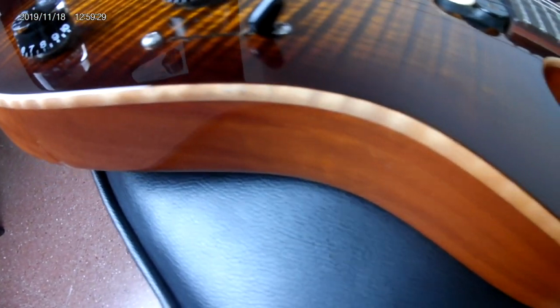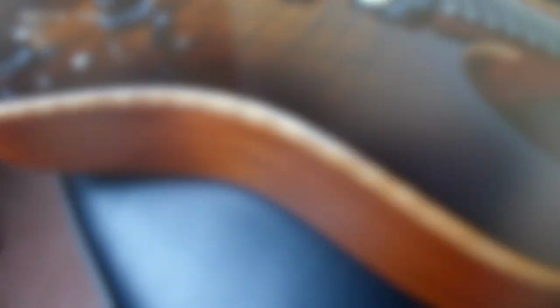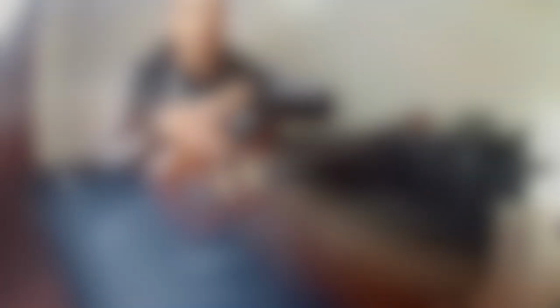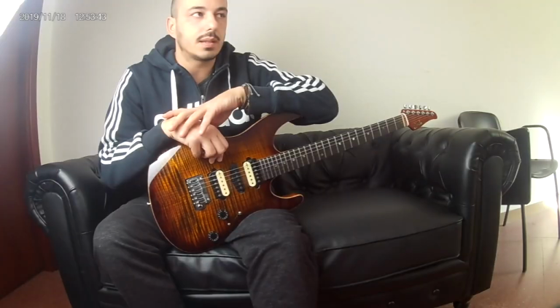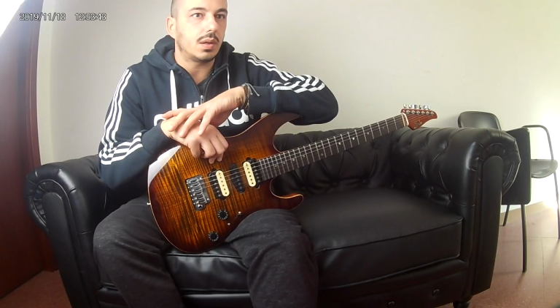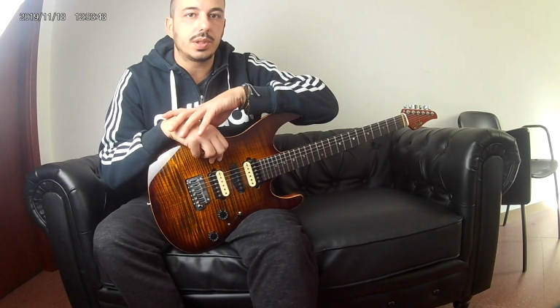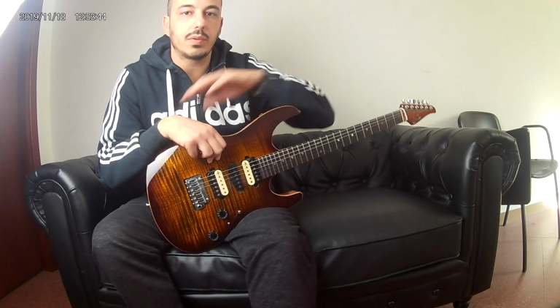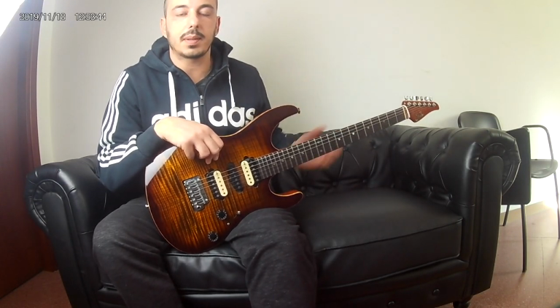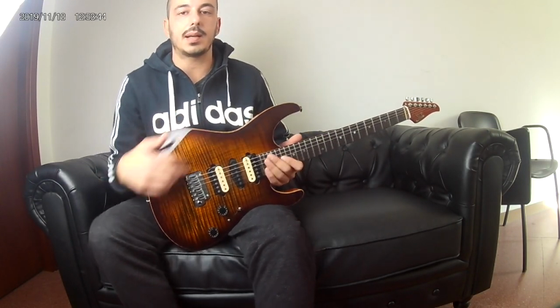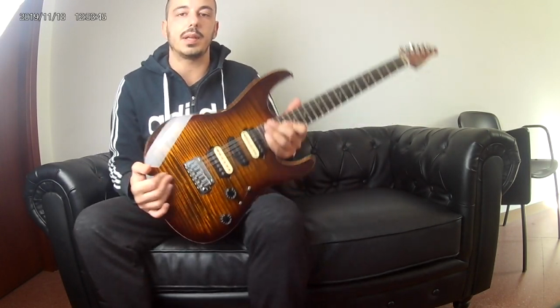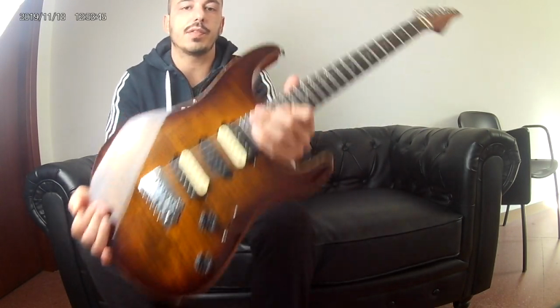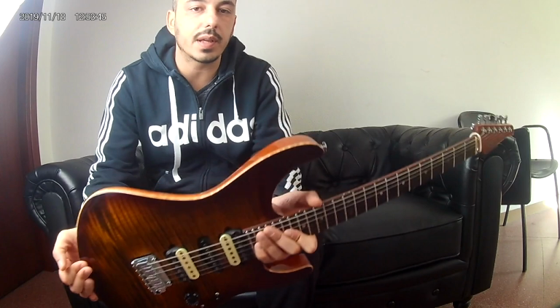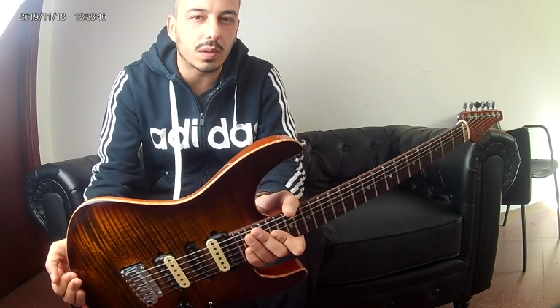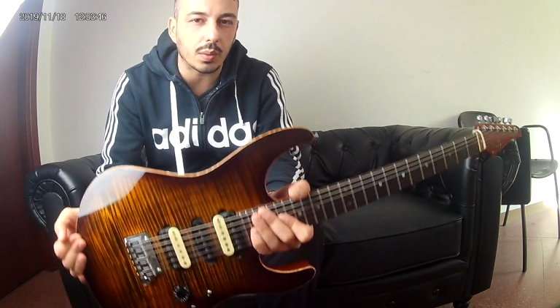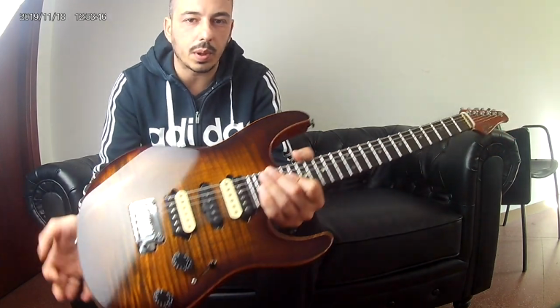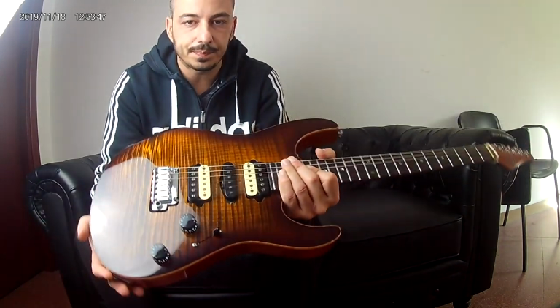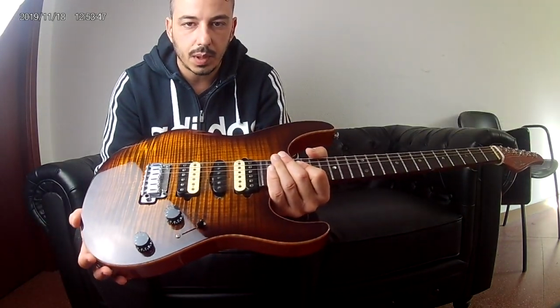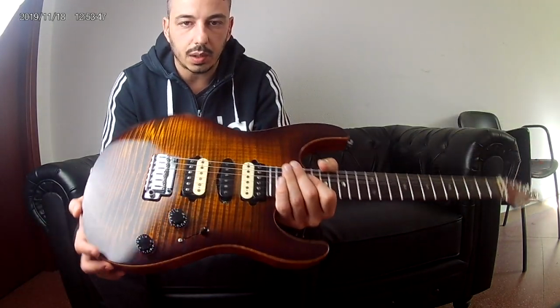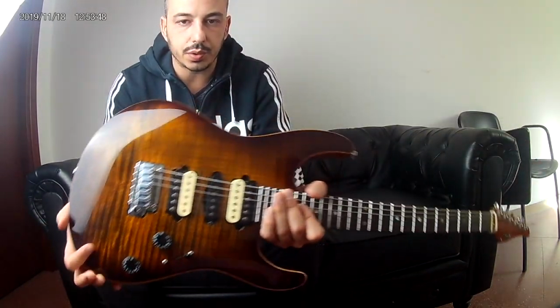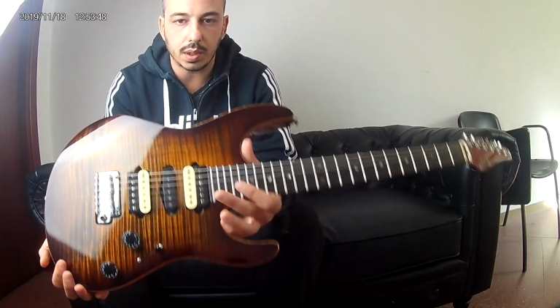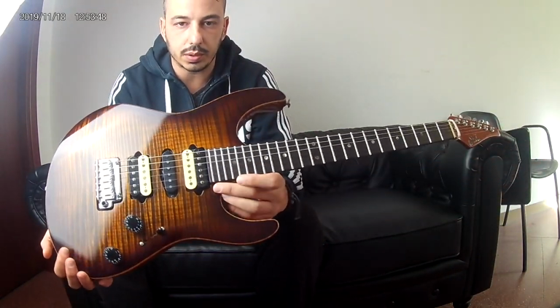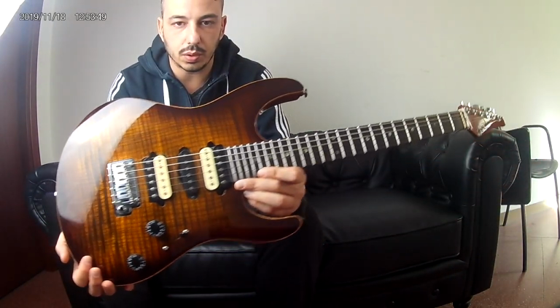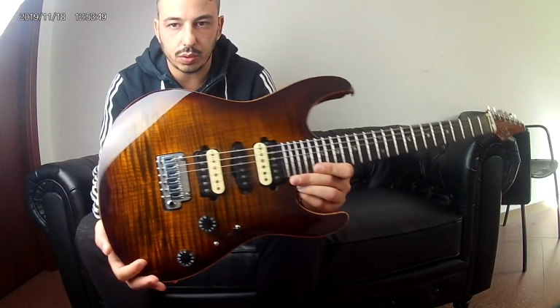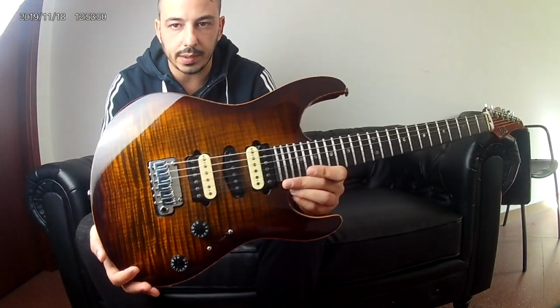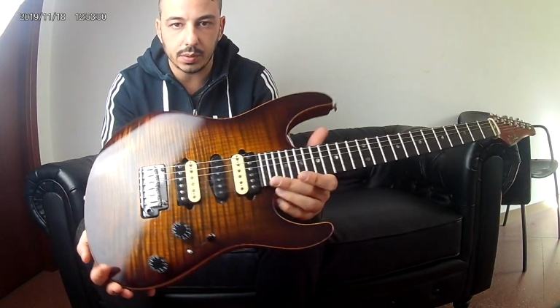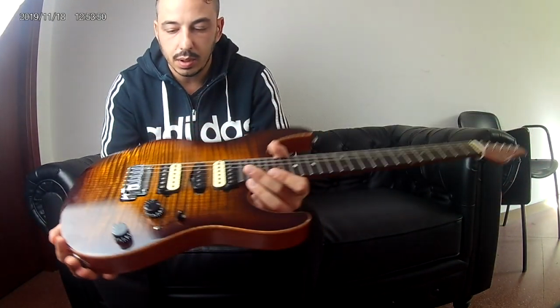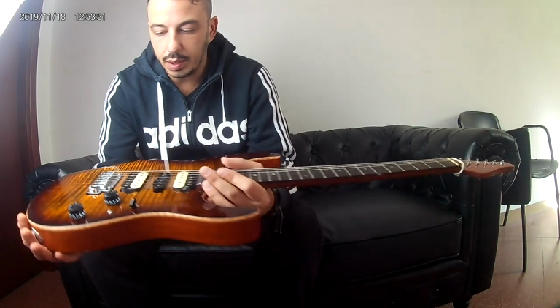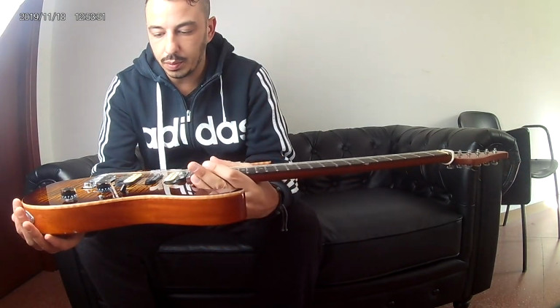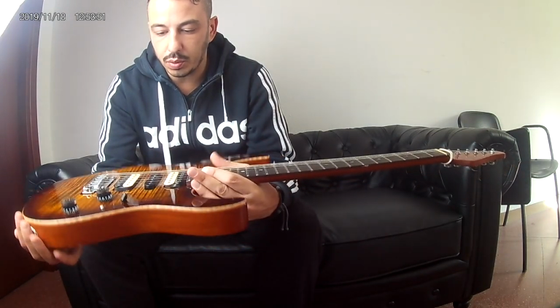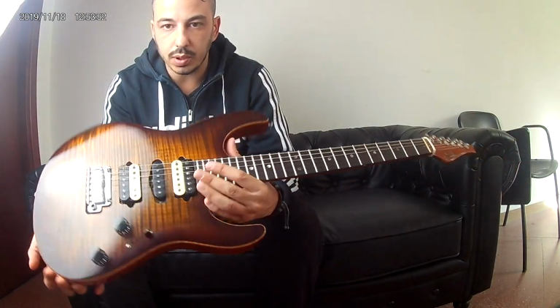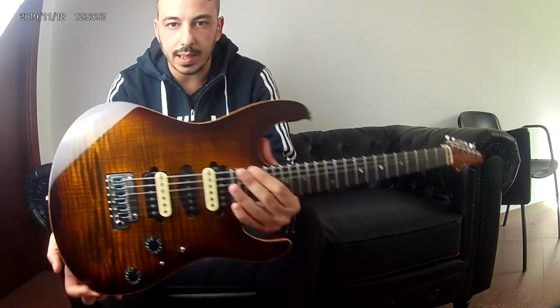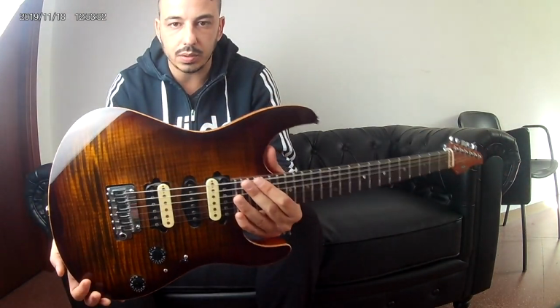Hi guys, today I would like to talk to you and hear some songs of this instrument. It's a new model custom.